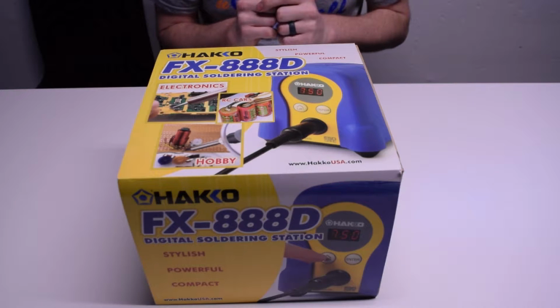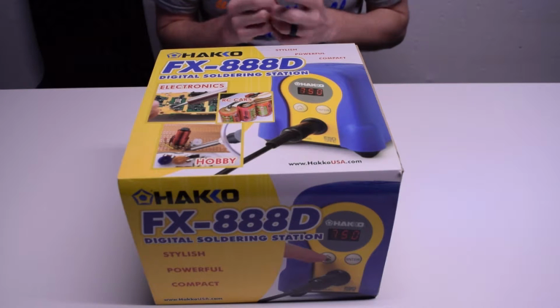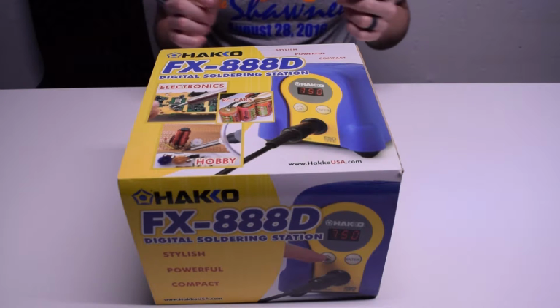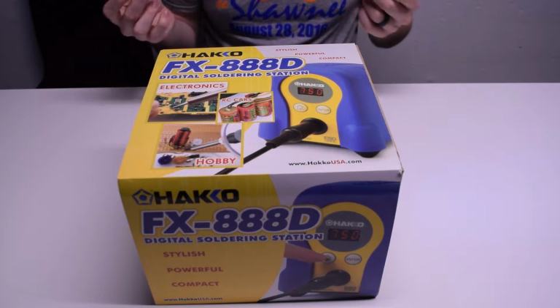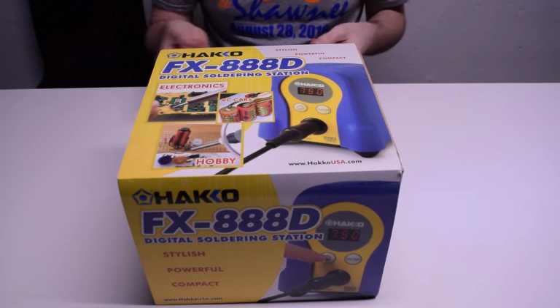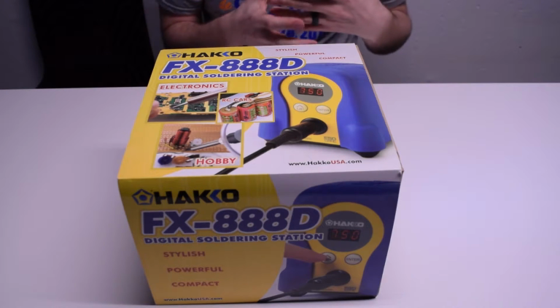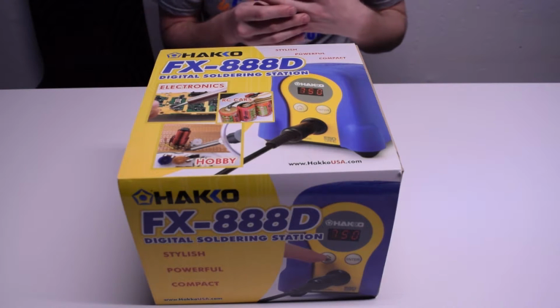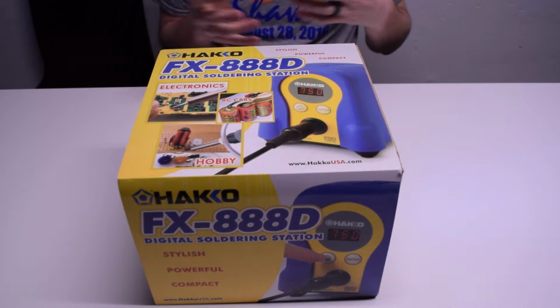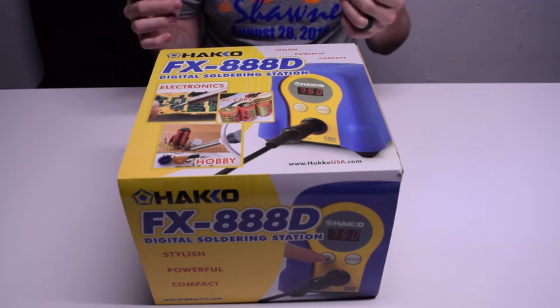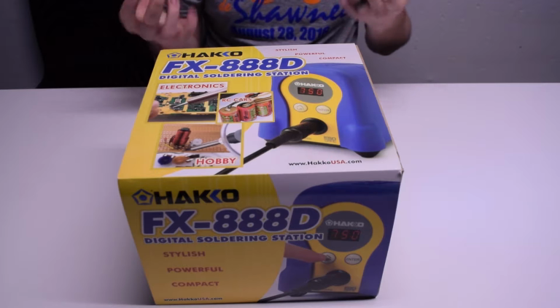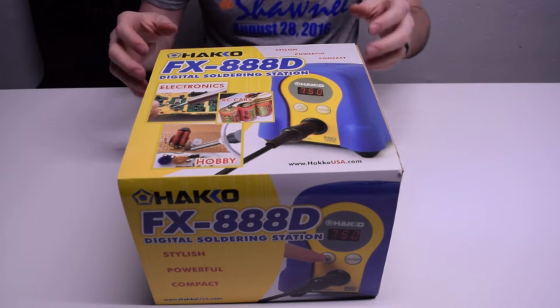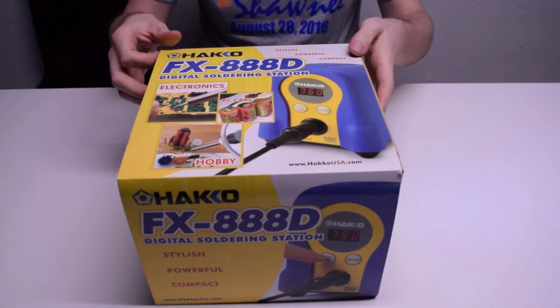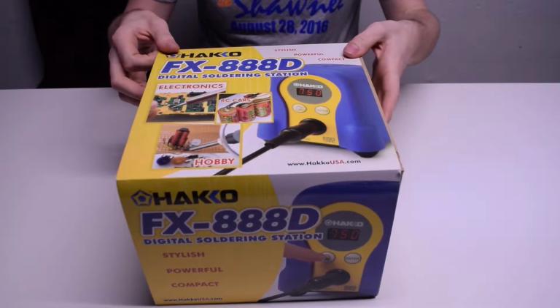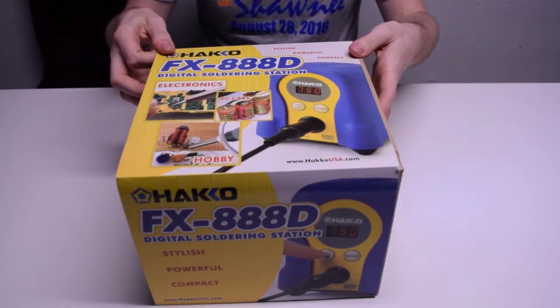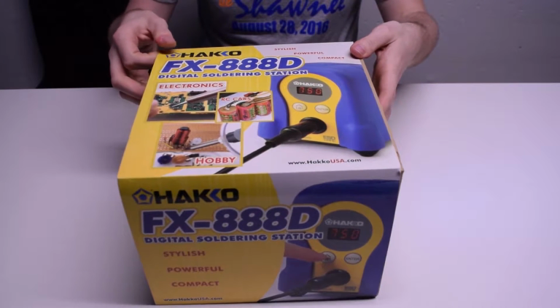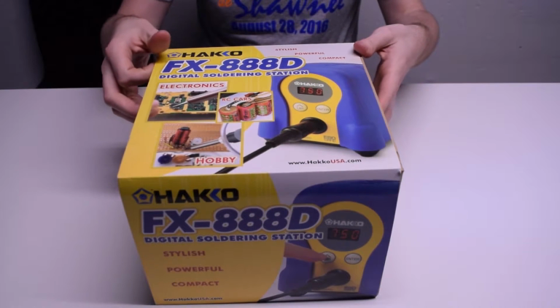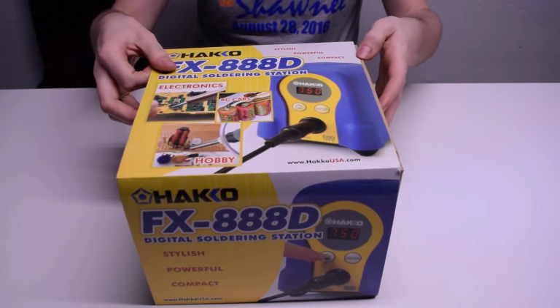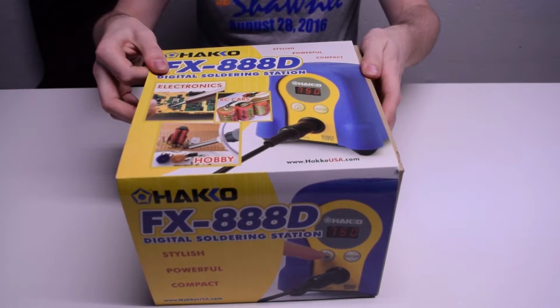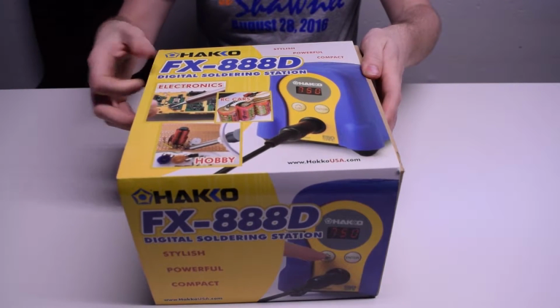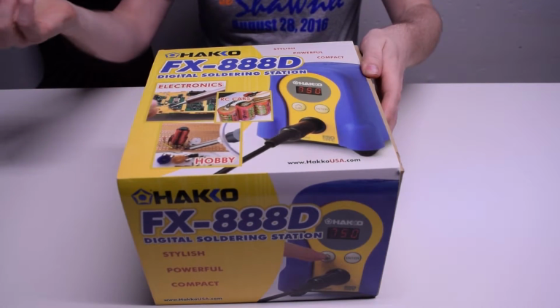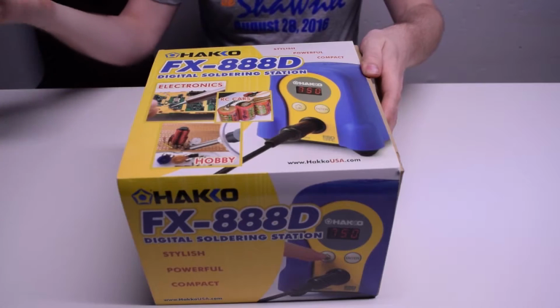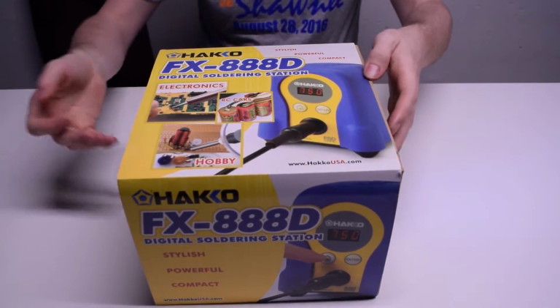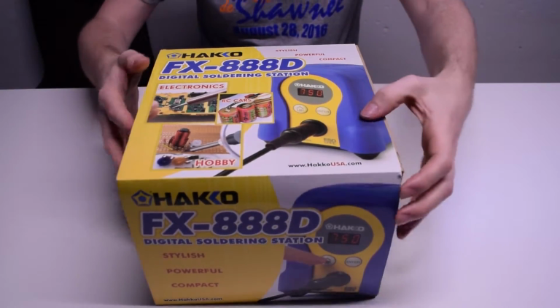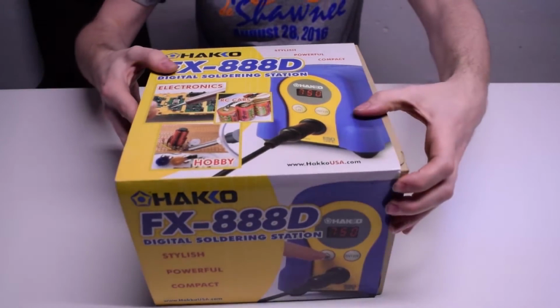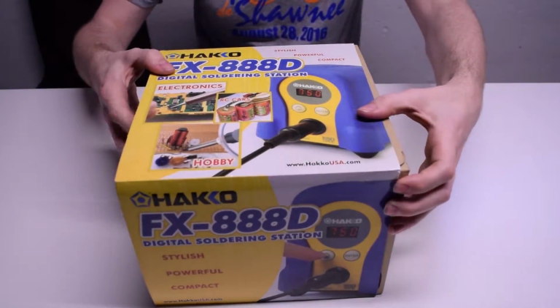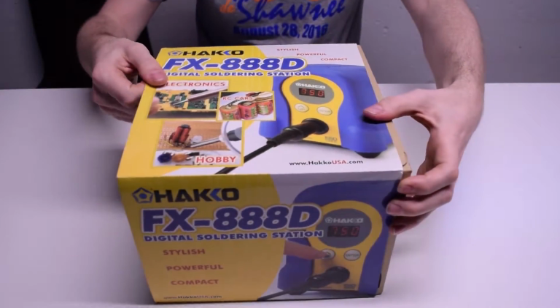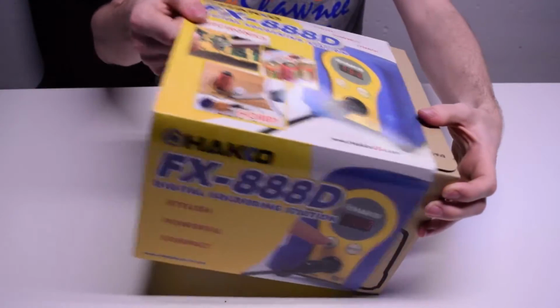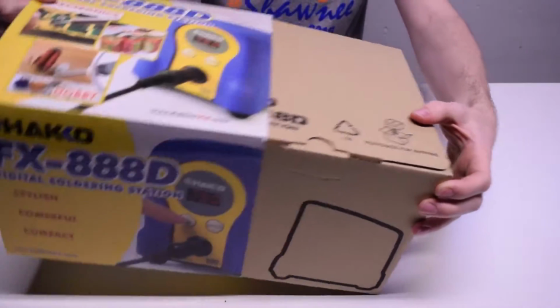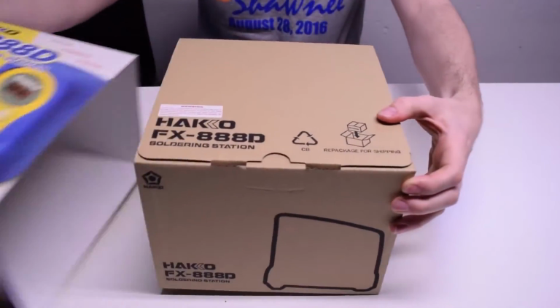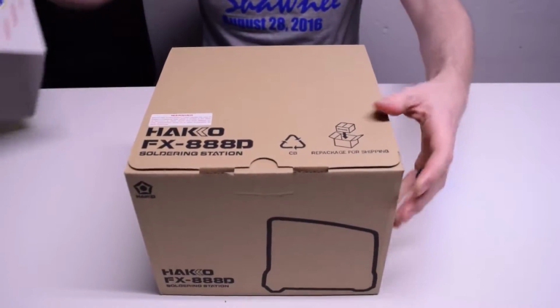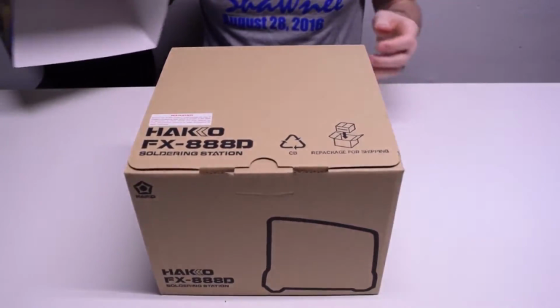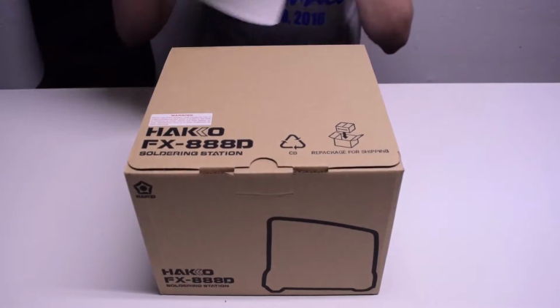I like this because it's sort of just a pen design, which is actually kind of nice. I've only been using crappy plug-in-the-wall-and-heat-up kind of soldering irons up until this point, so I'm kind of excited about it. But let's unbox this.